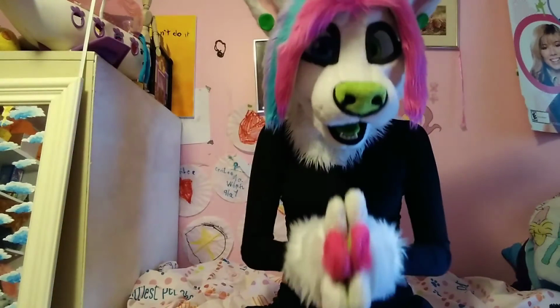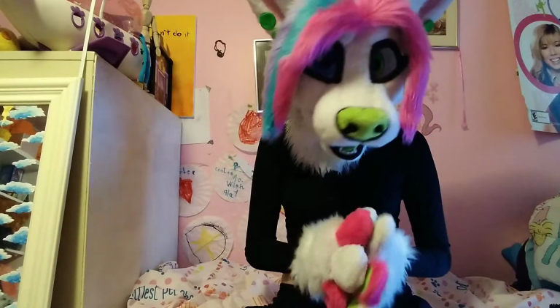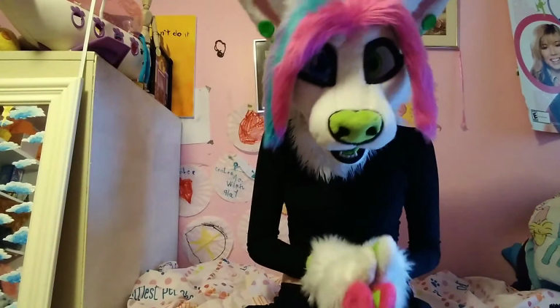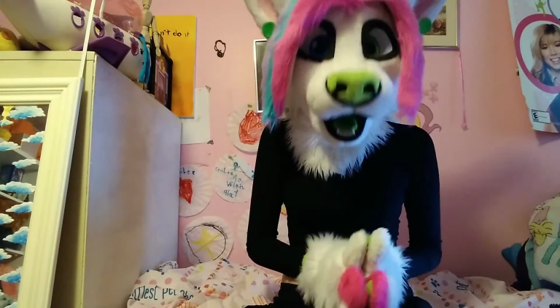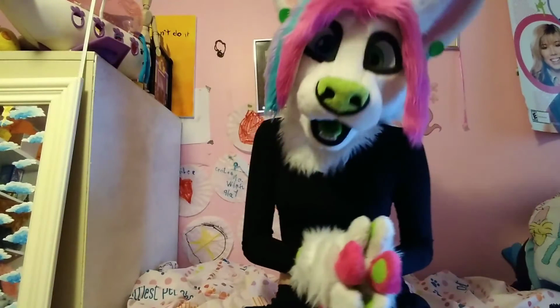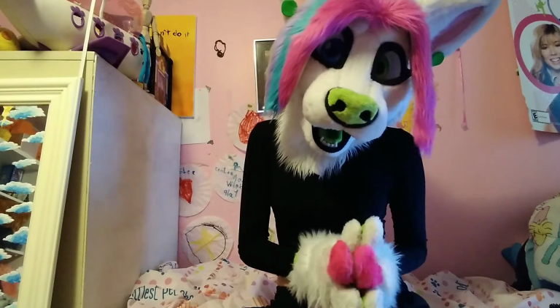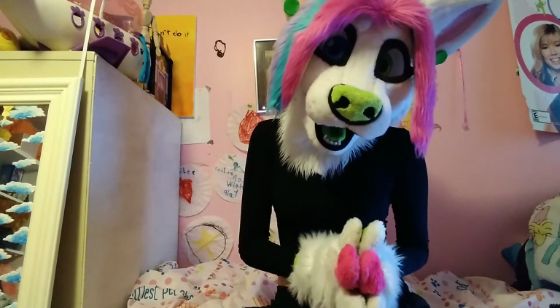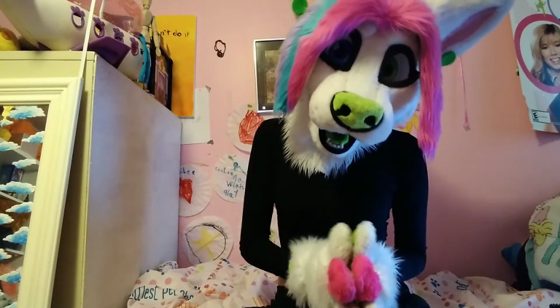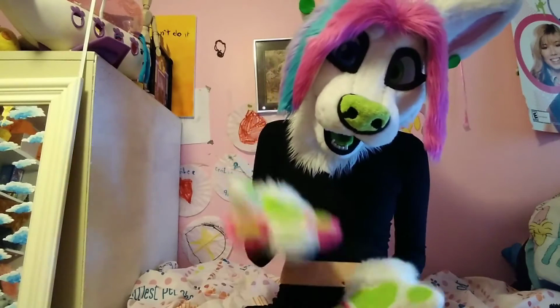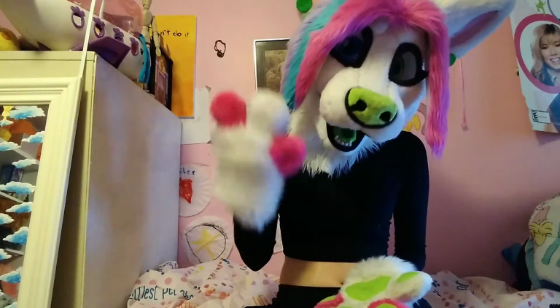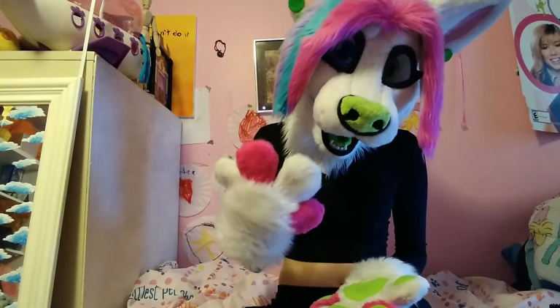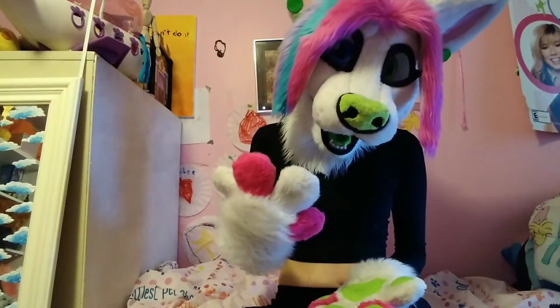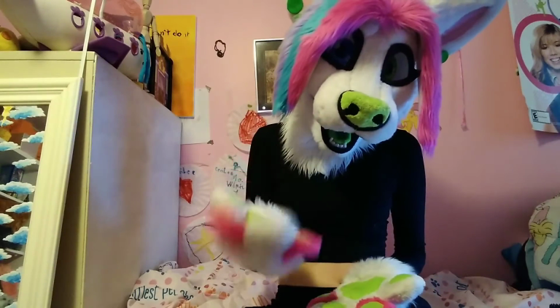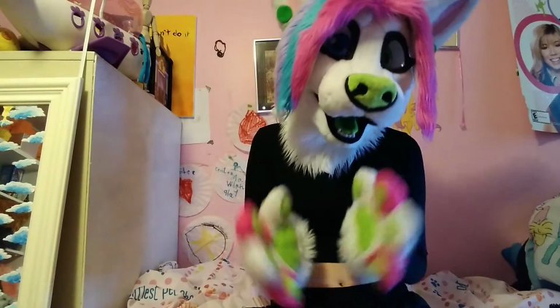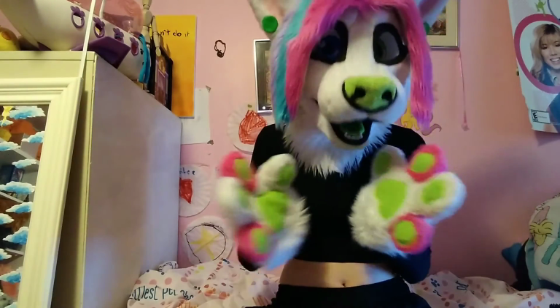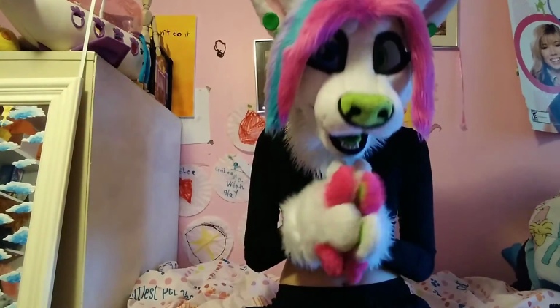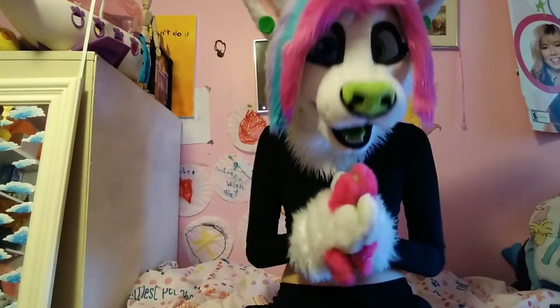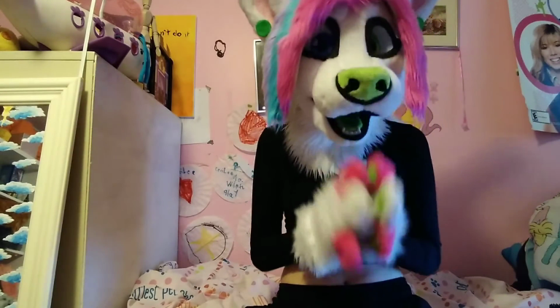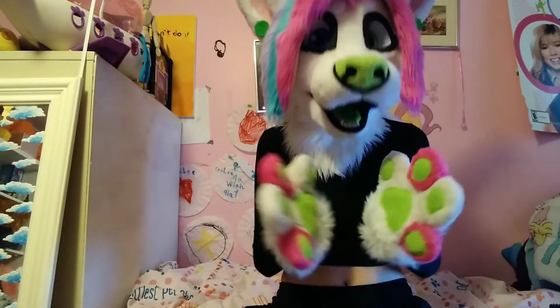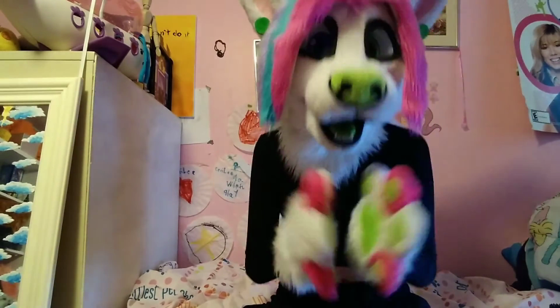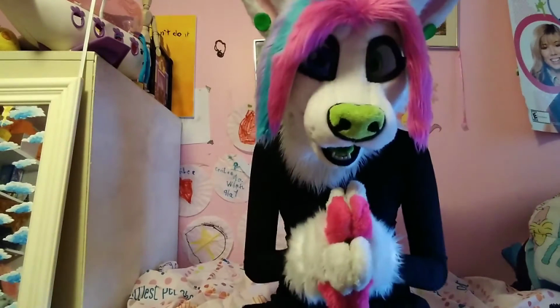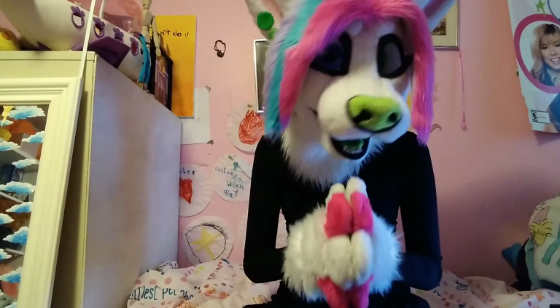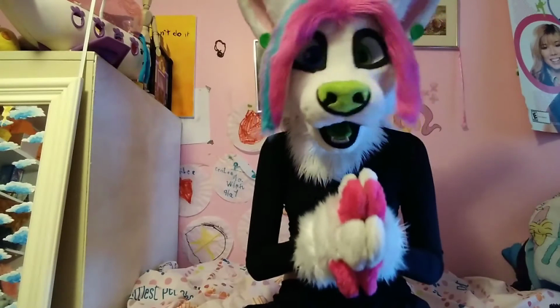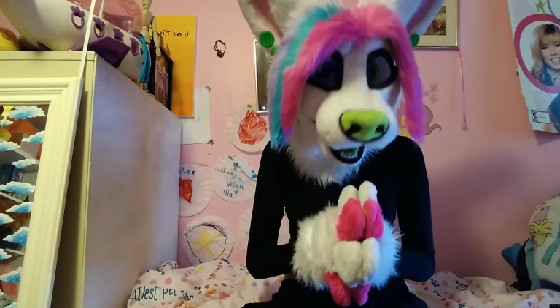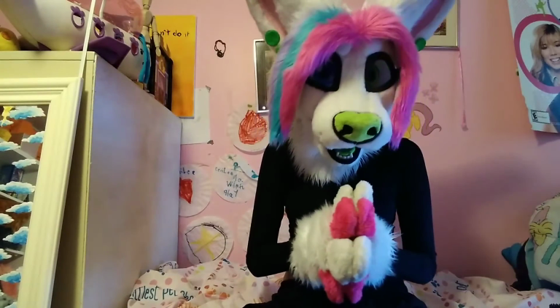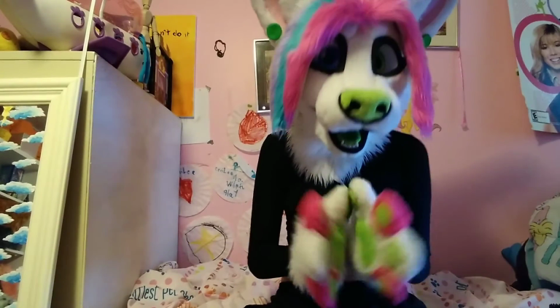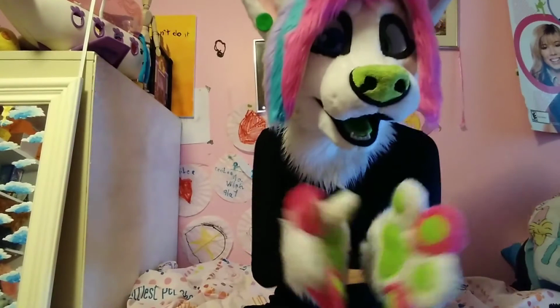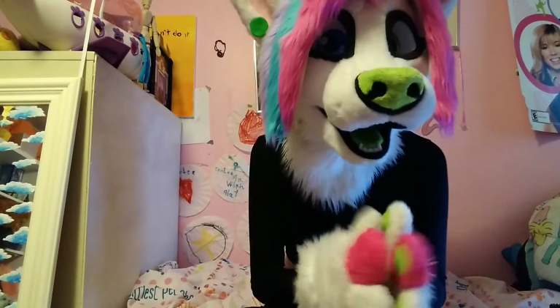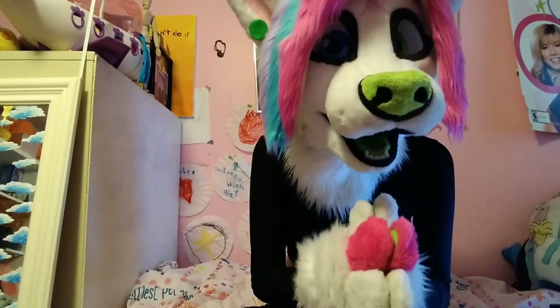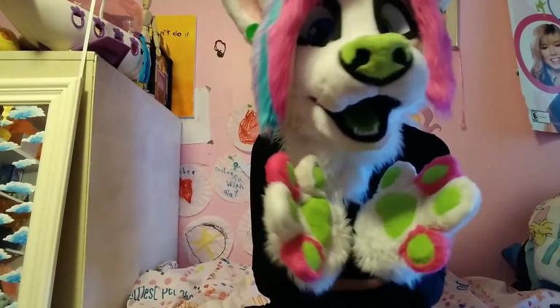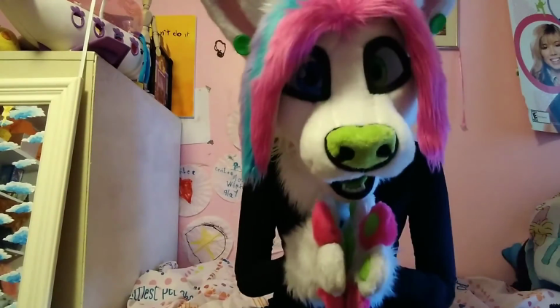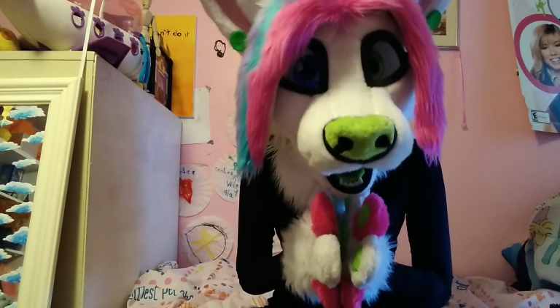Most things will be okay if it just air dries, but it's just about avoiding mold growing inside your heads. You do not want mold growing inside a fursuit head. It is very, very, very dangerous. I cannot stress that enough.